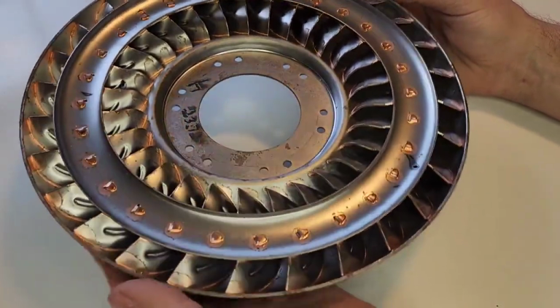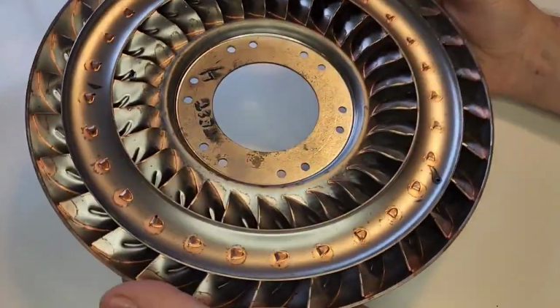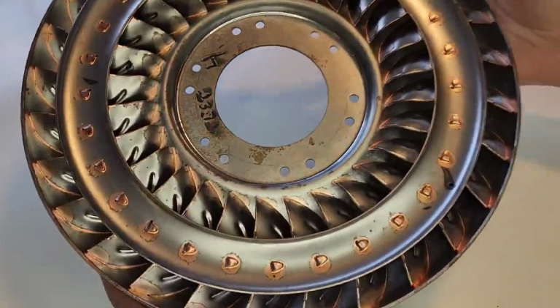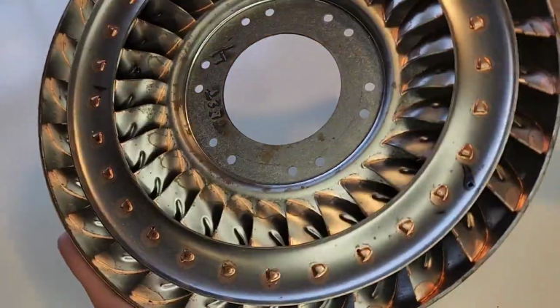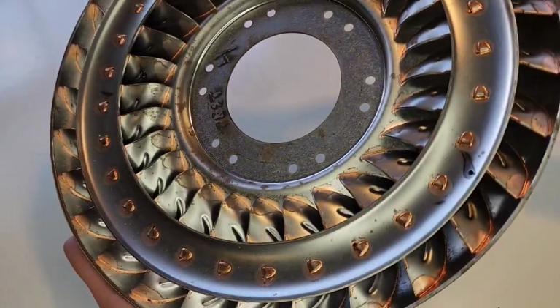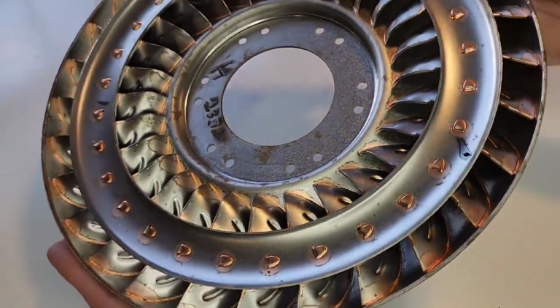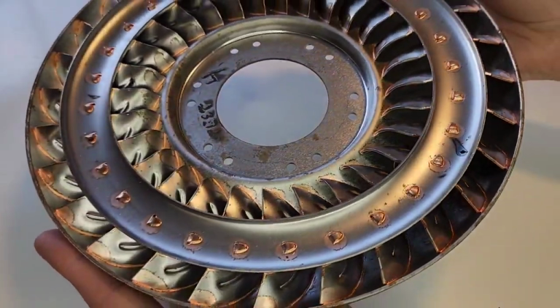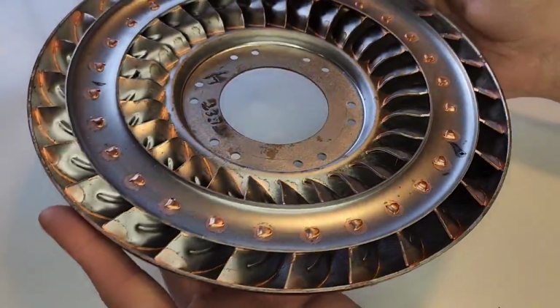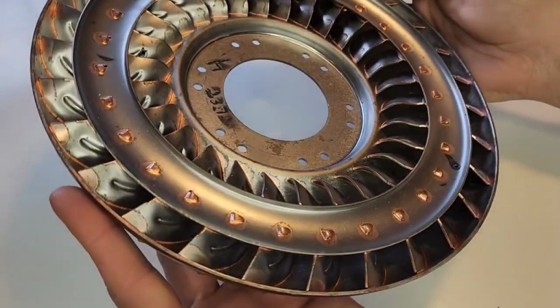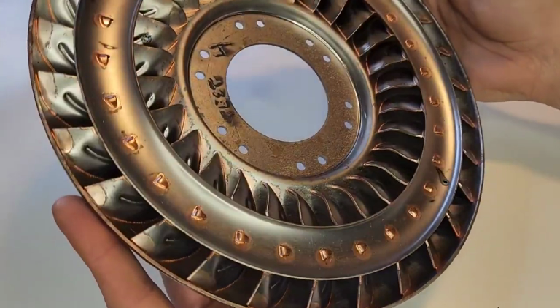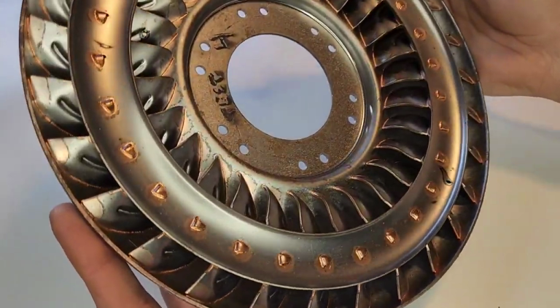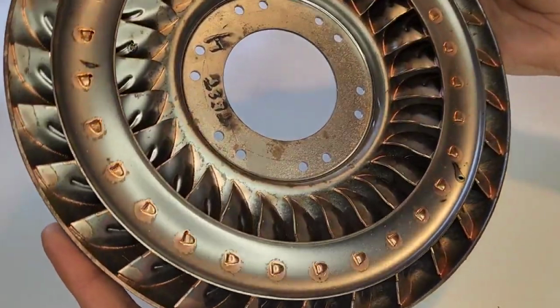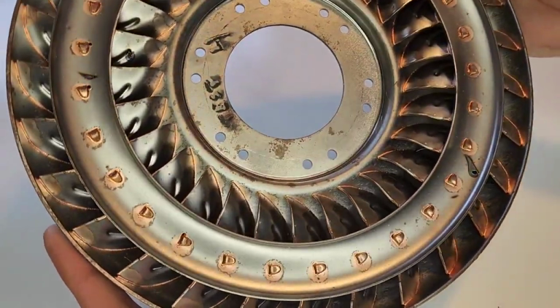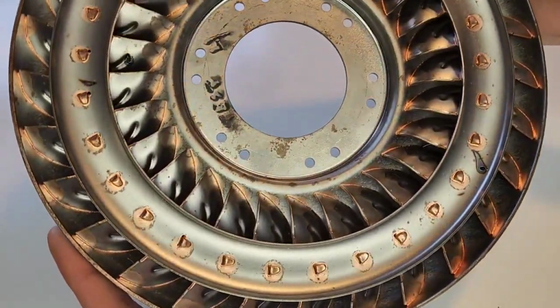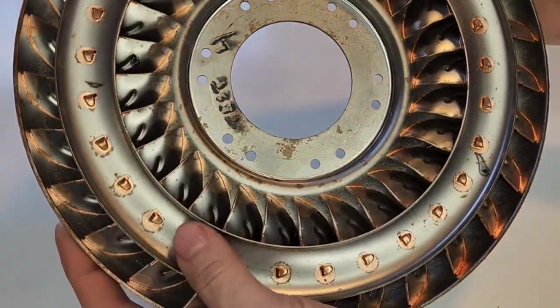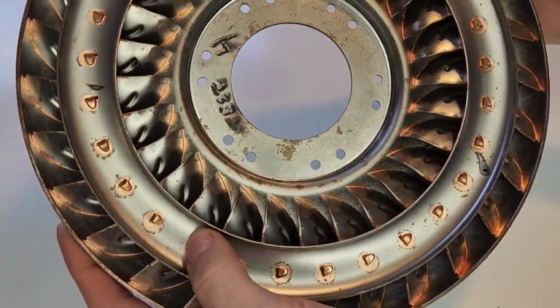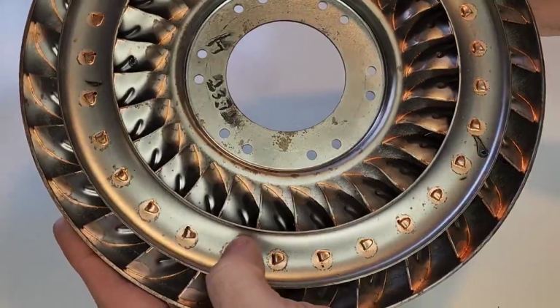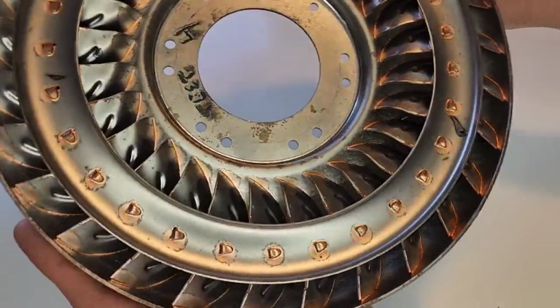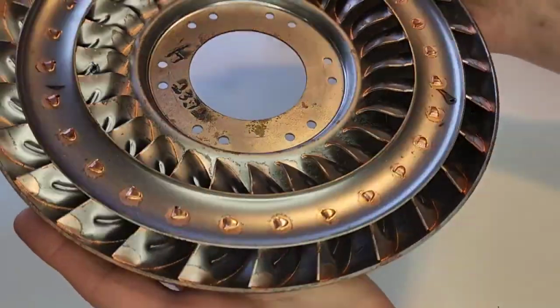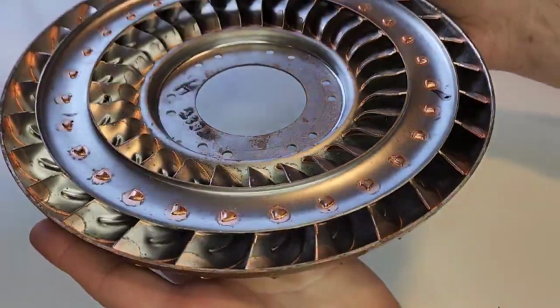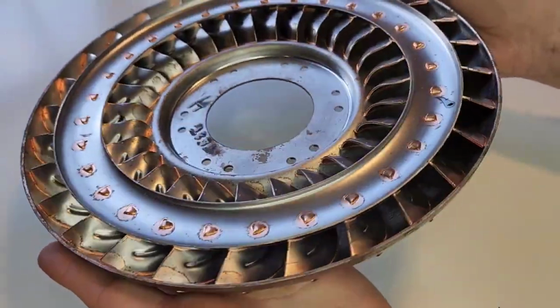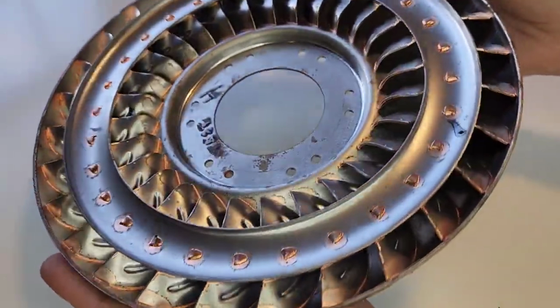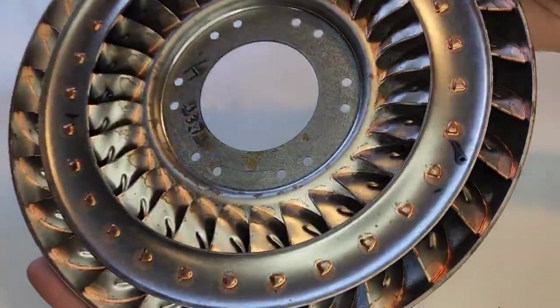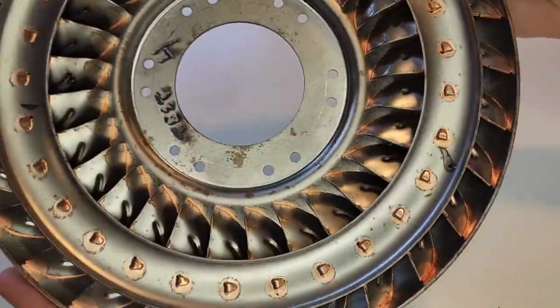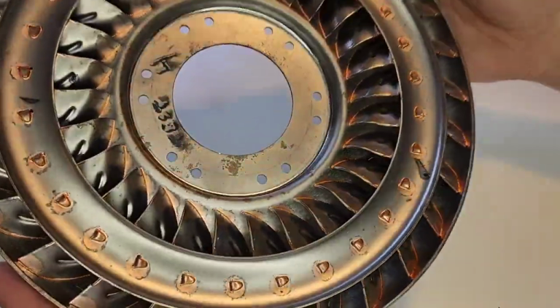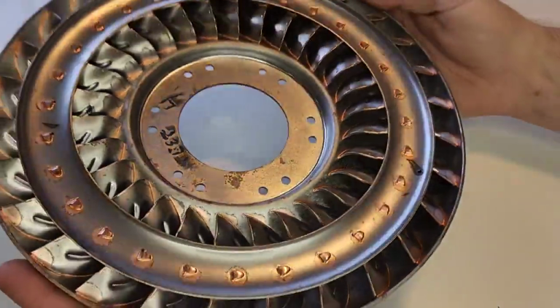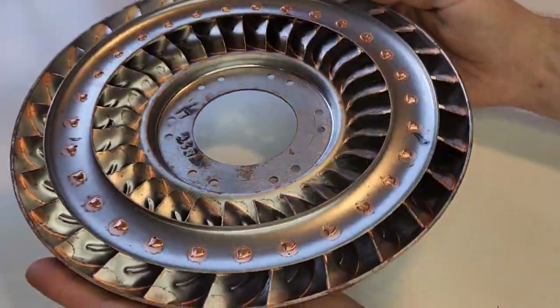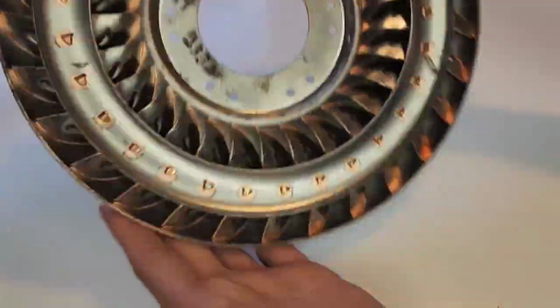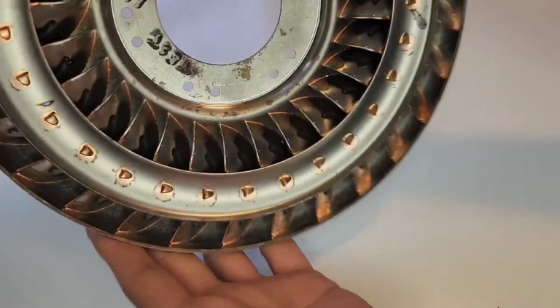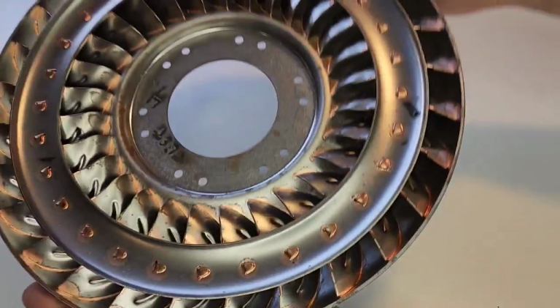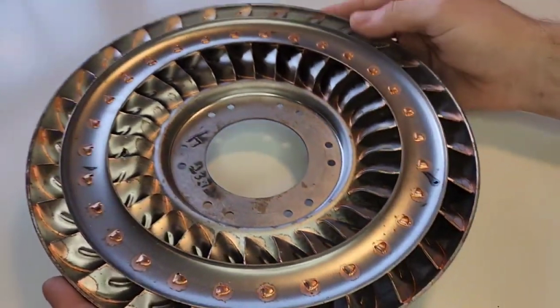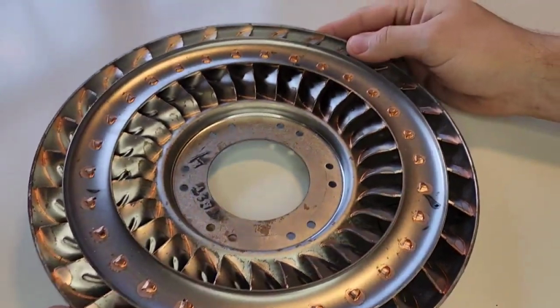And even you car guys, I bet you've never seen one that has not been finished being built. It's still - you can see all the brazing and everything in here. It has yet to actually be powder coated and finished. This isn't a development stage - technically, this is still a pre-production unit.